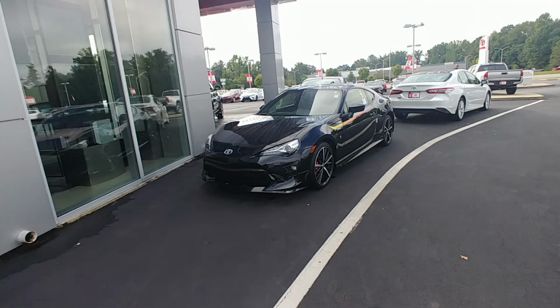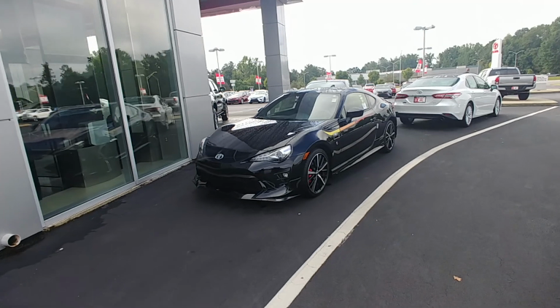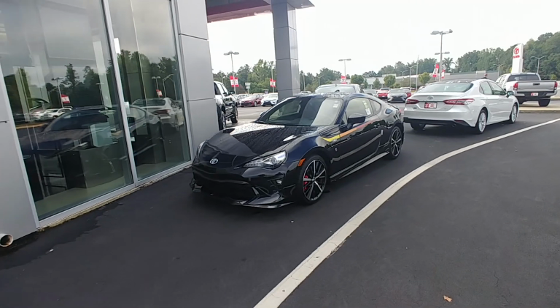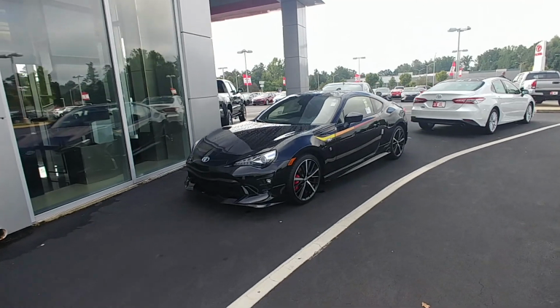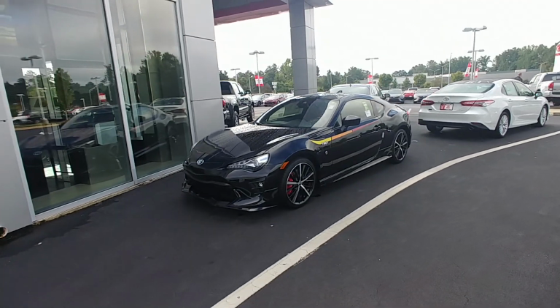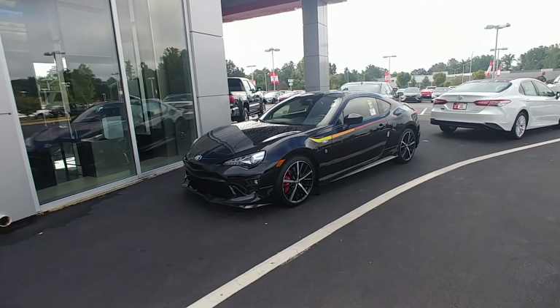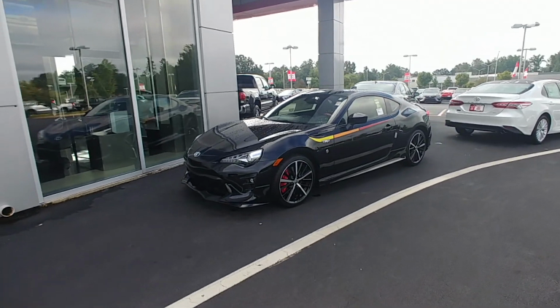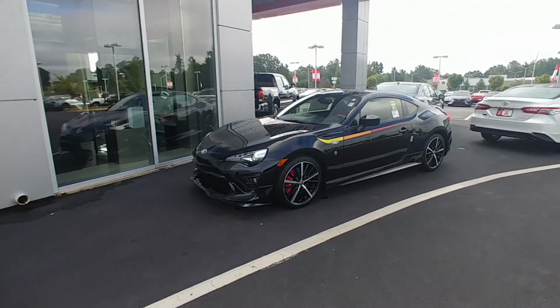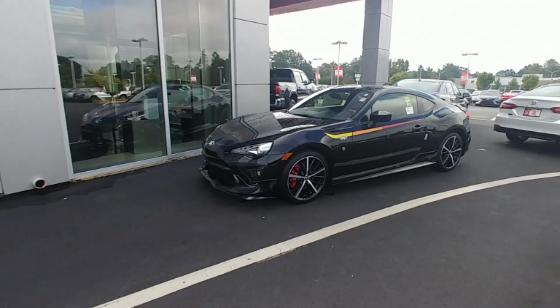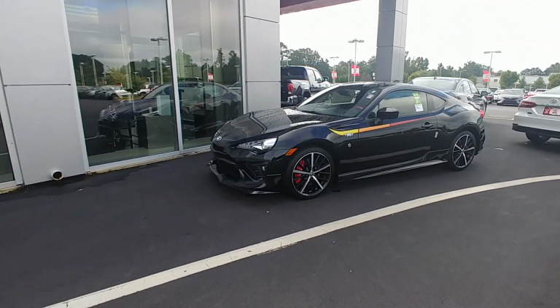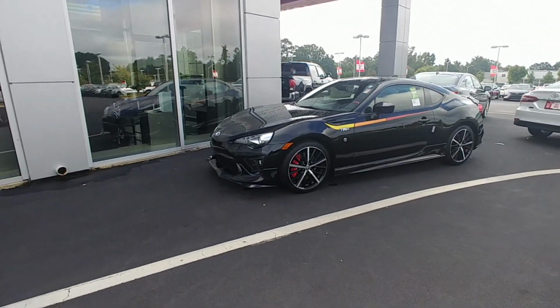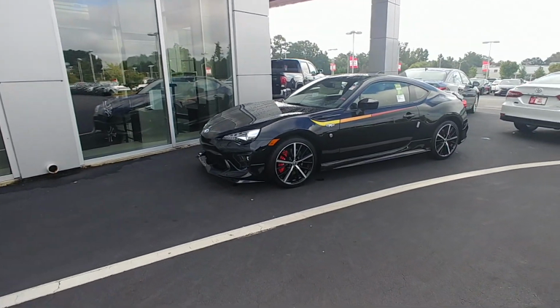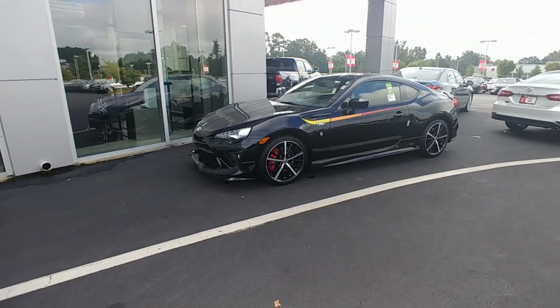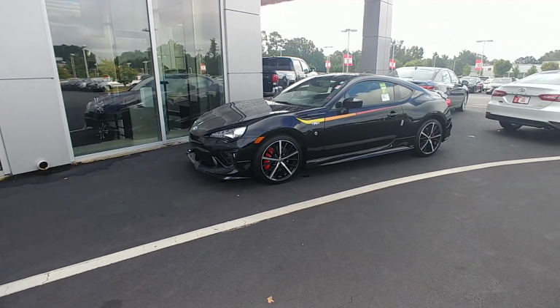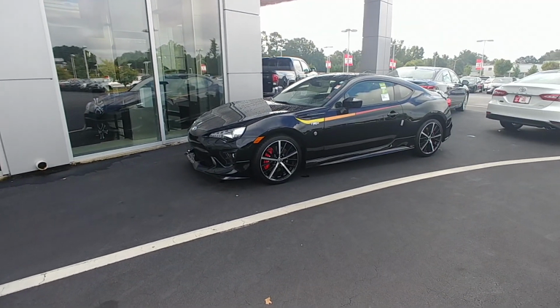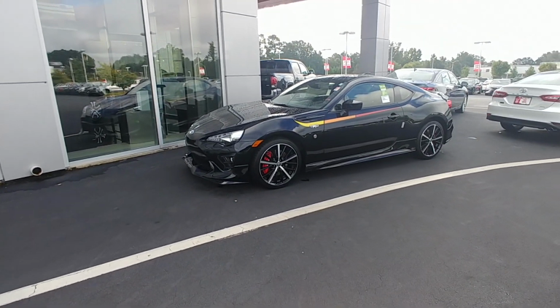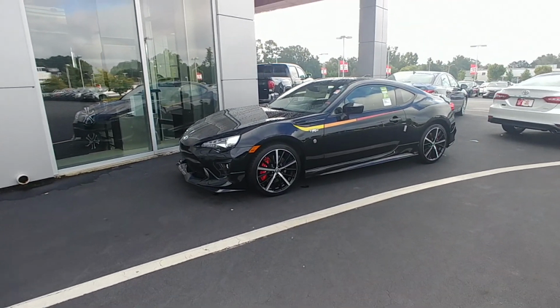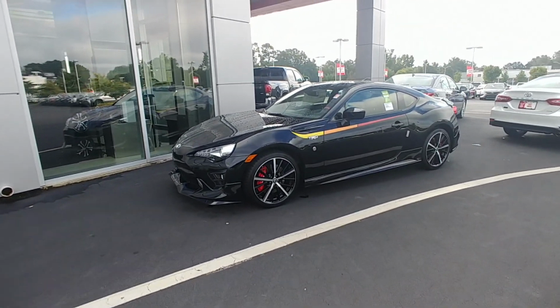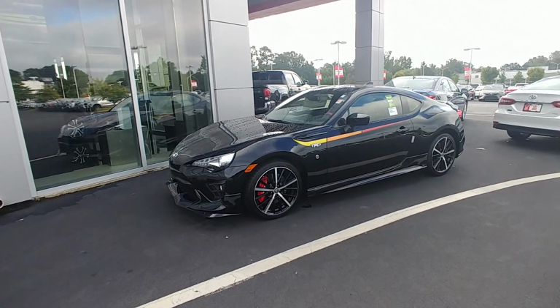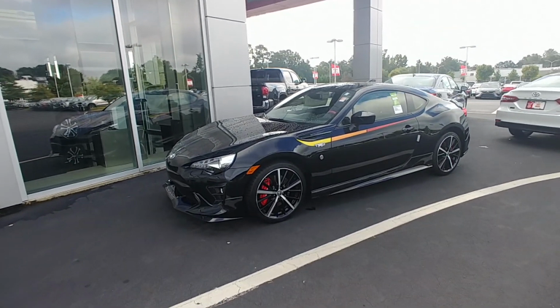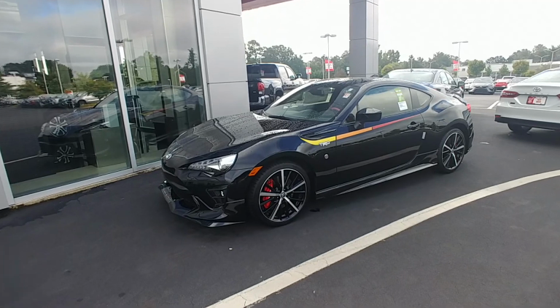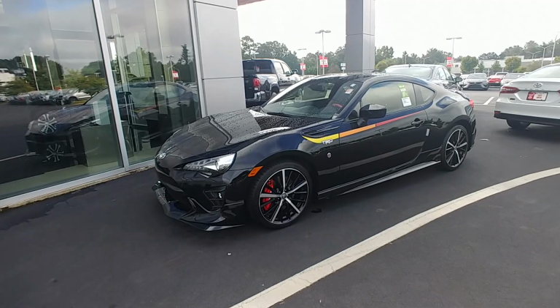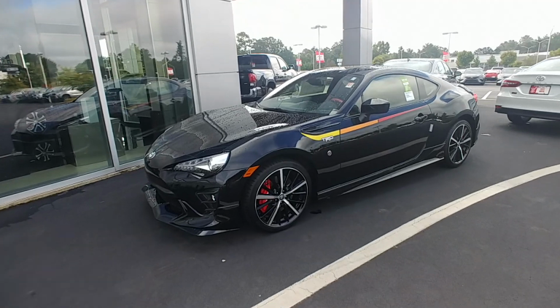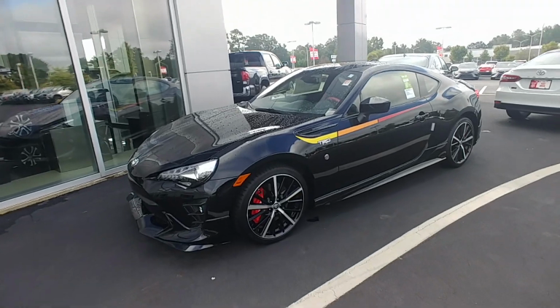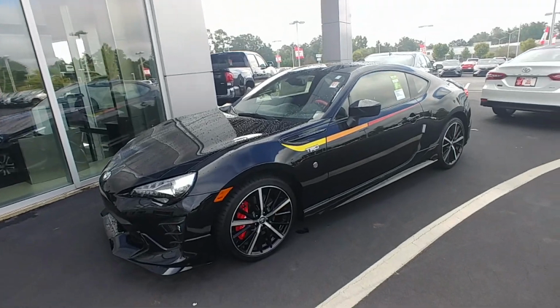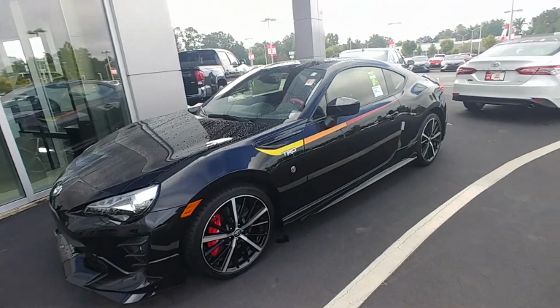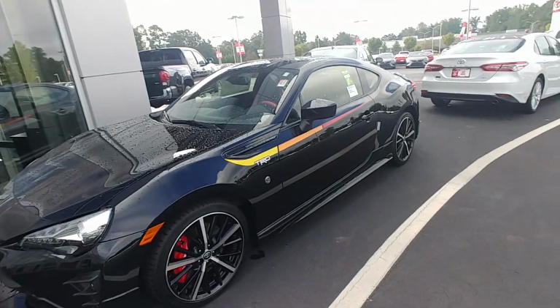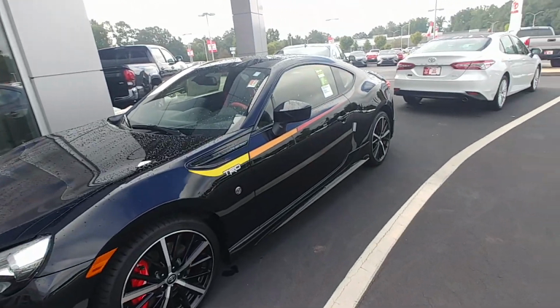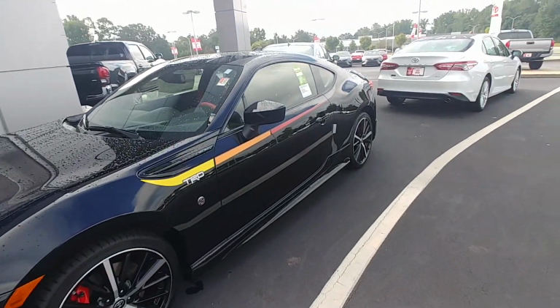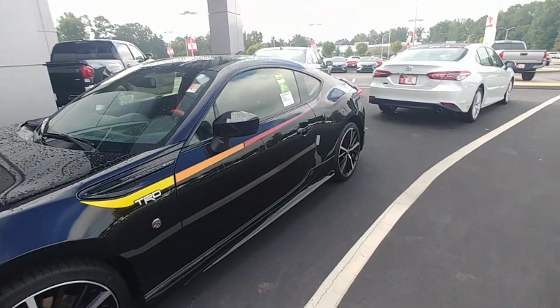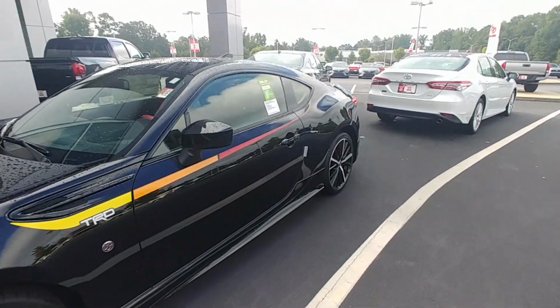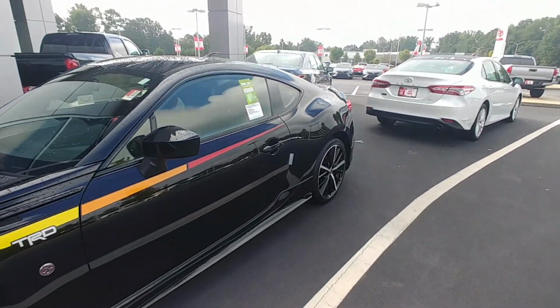This is Randy Krause here at LaGrange Toyota showing you this 2019 Toyota 86. This one is the TRD edition.